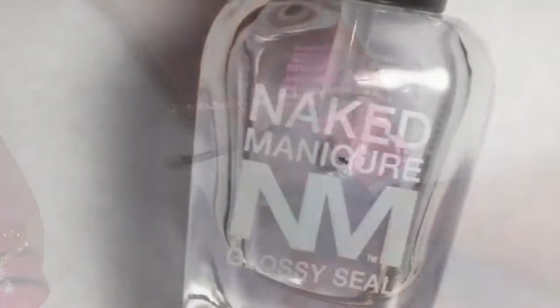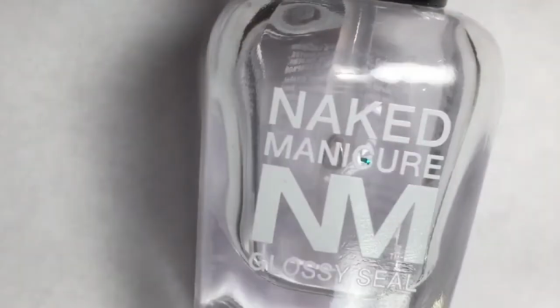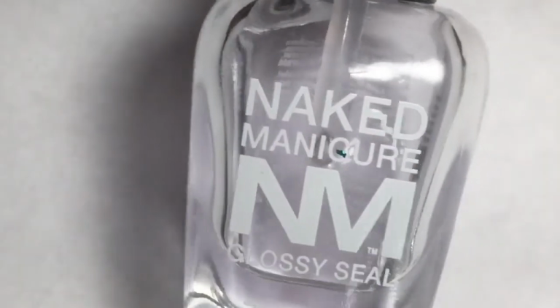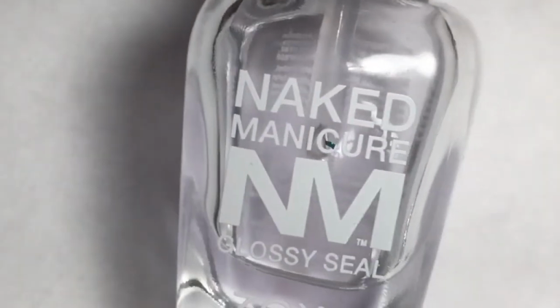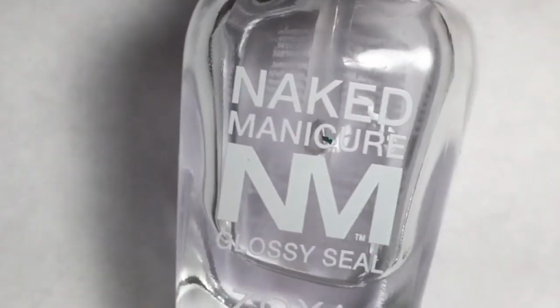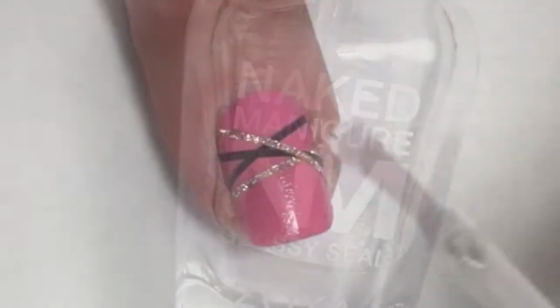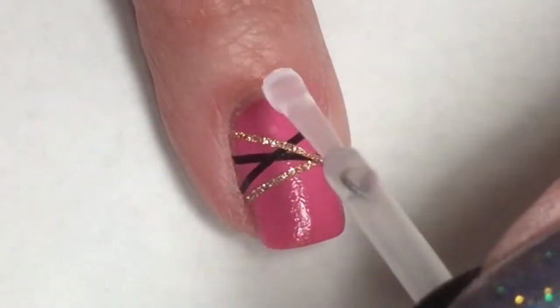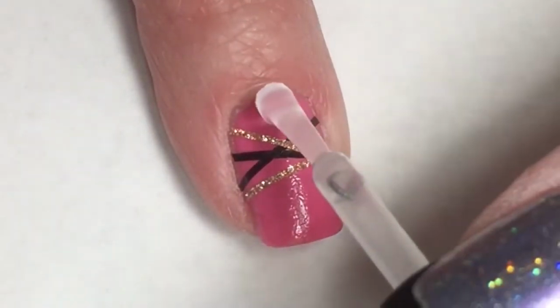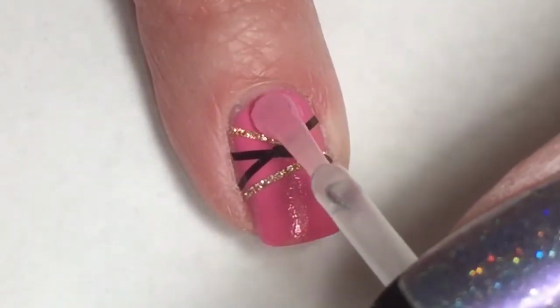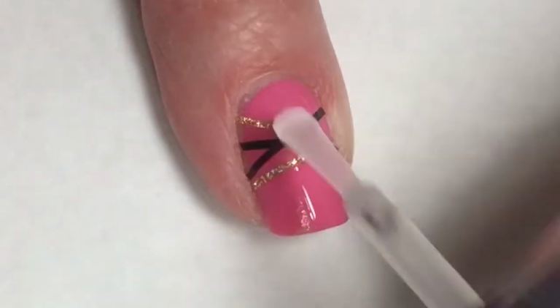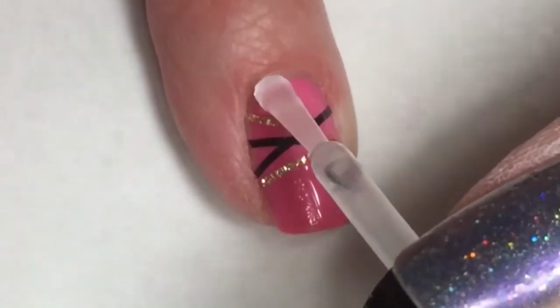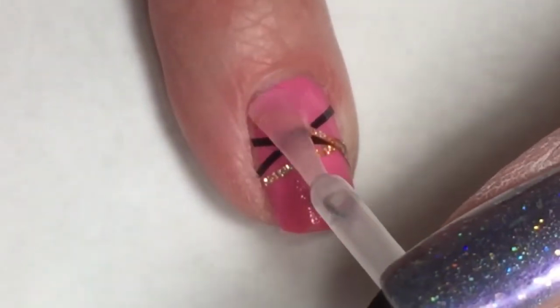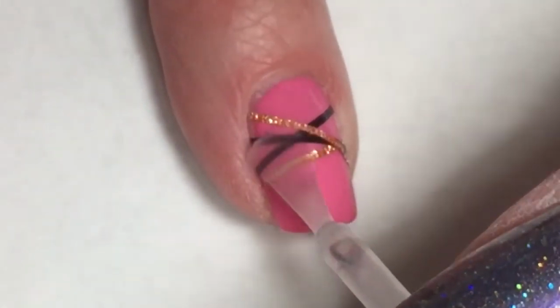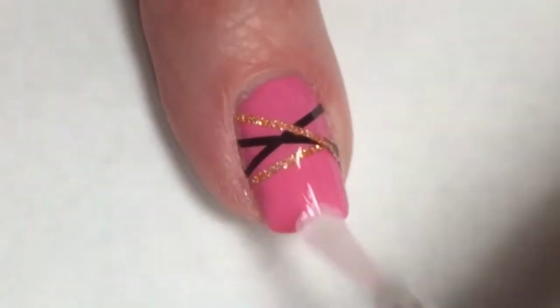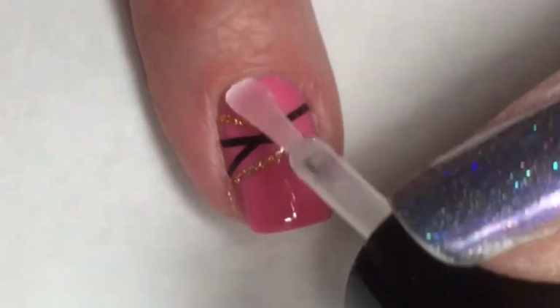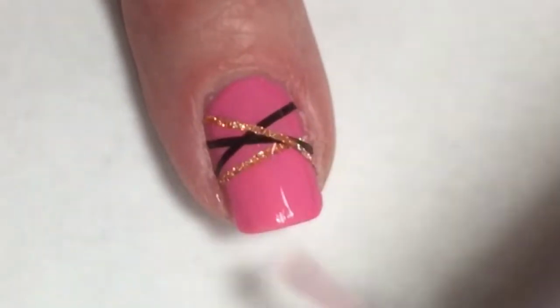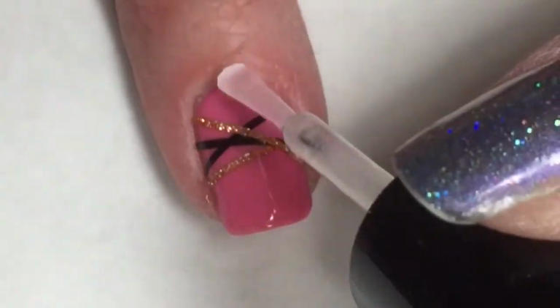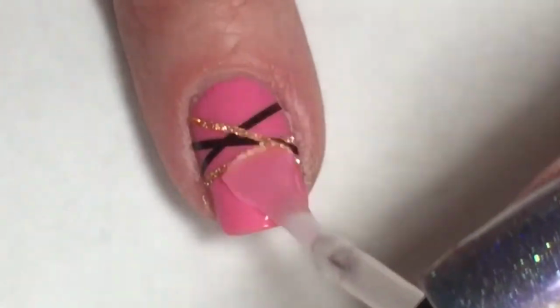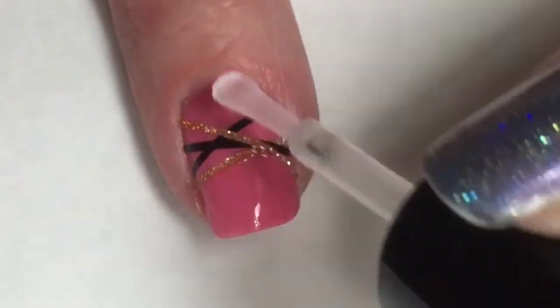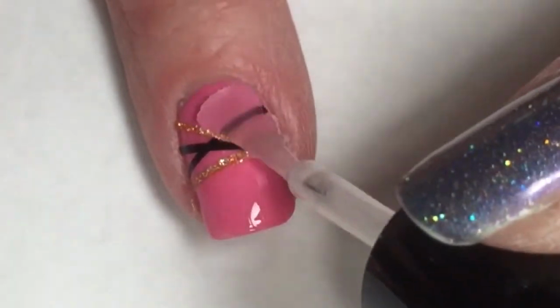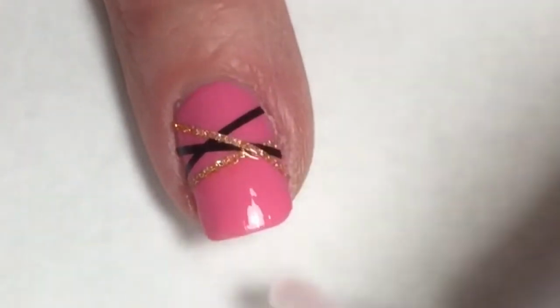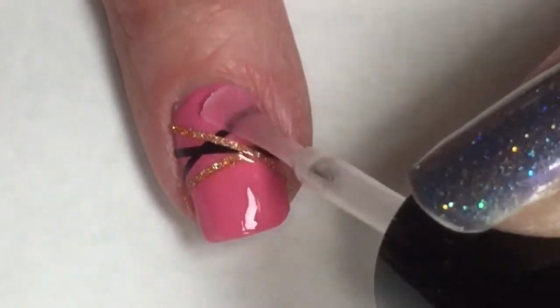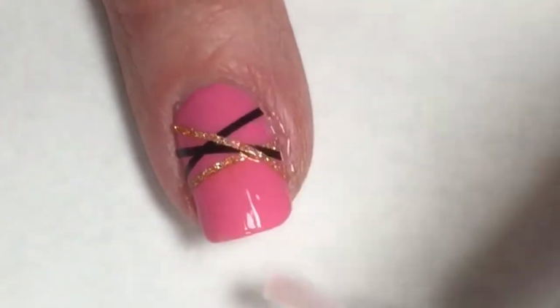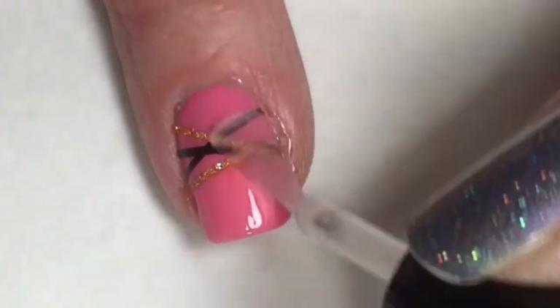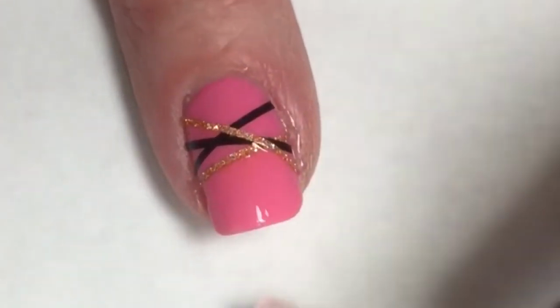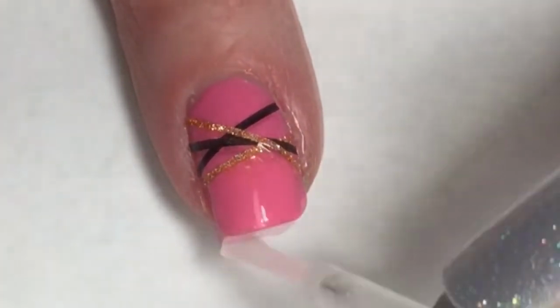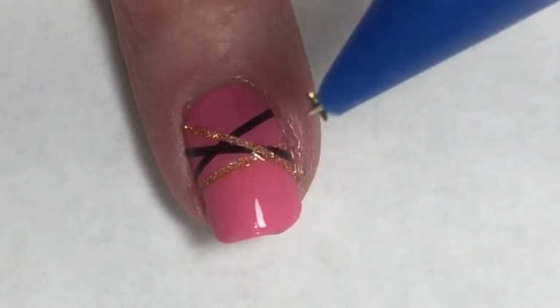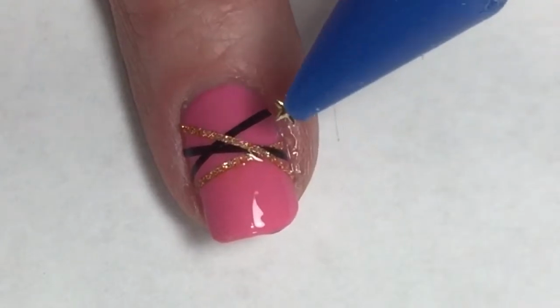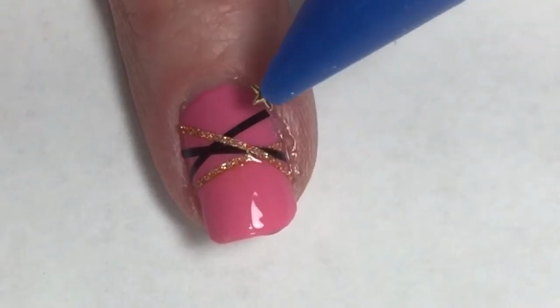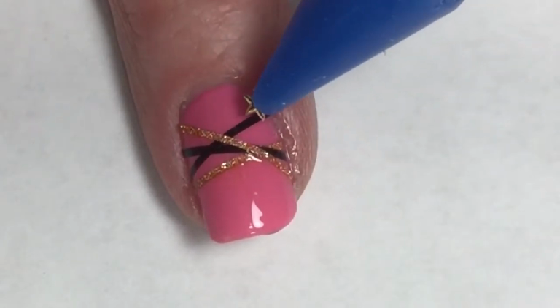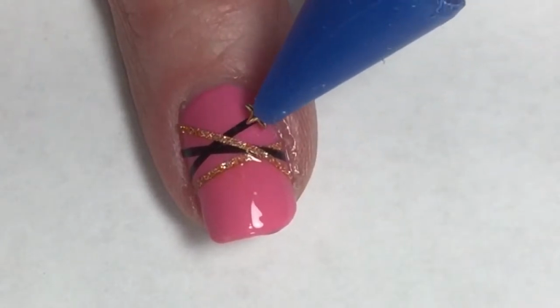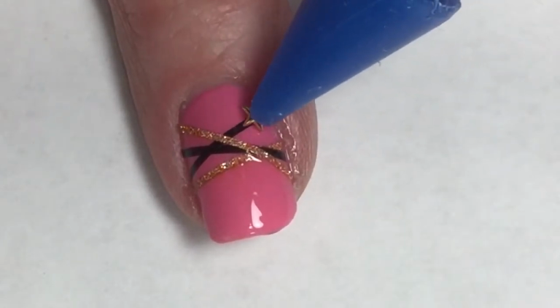Now I'm going to apply a coat of Zoya's Naked Manicure Glossy Seal. This is just a regular top coat, not the fast-drying one, so this will keep the surface tacky for the next step.